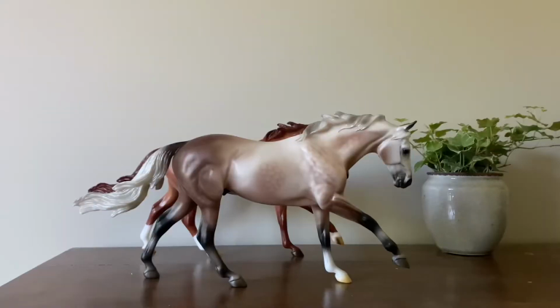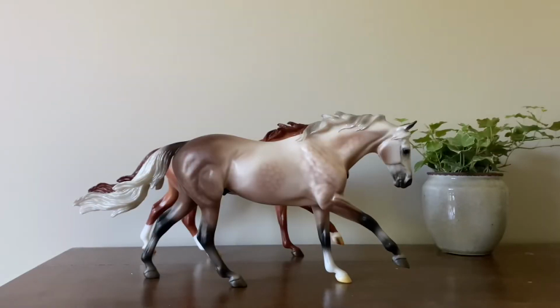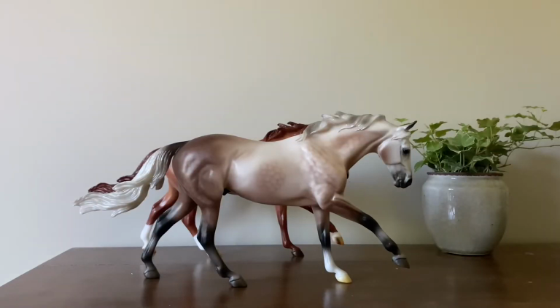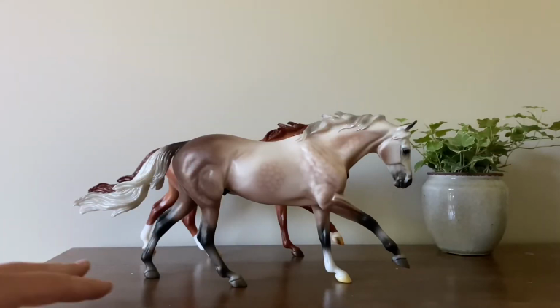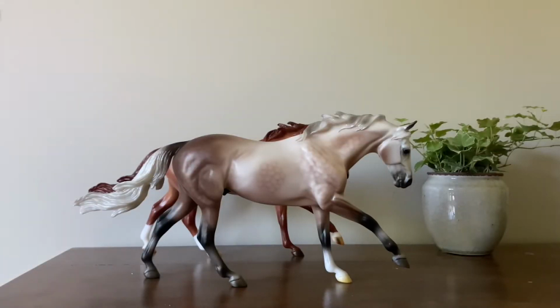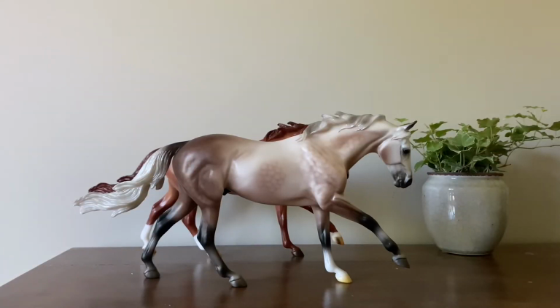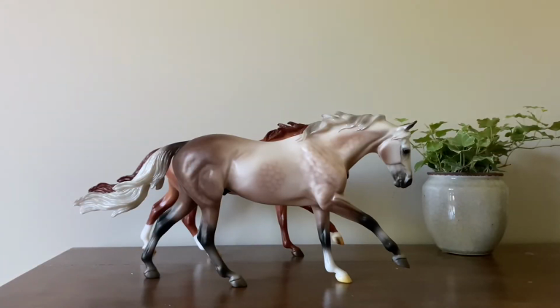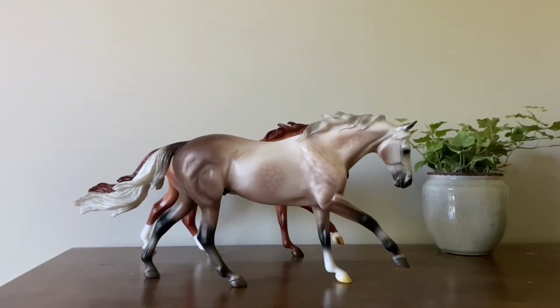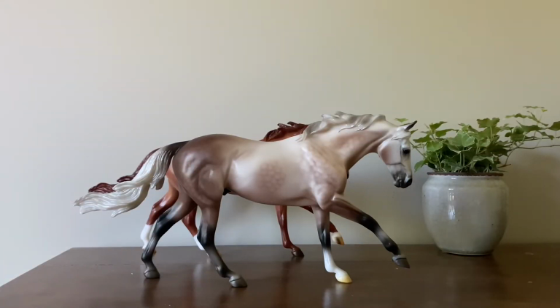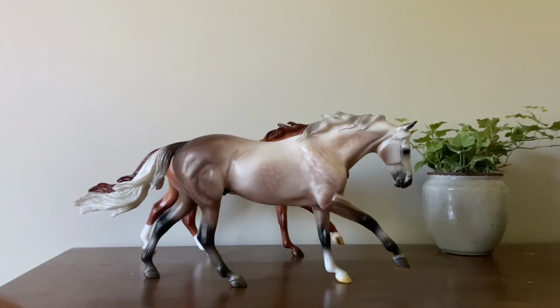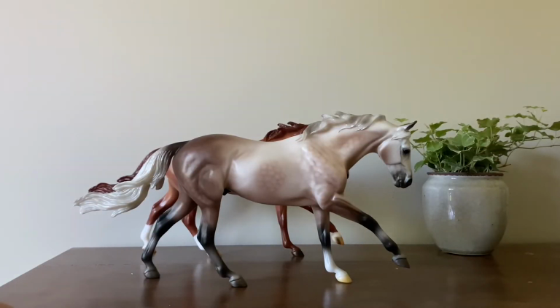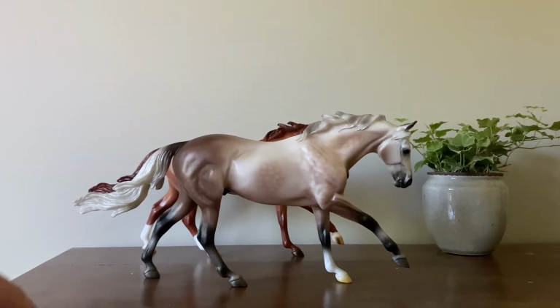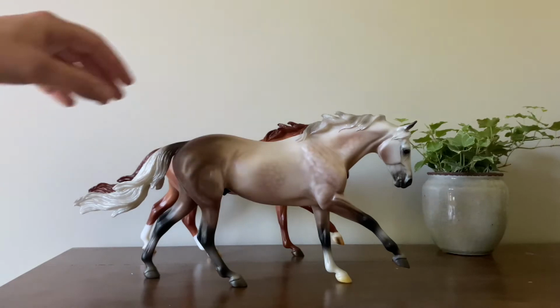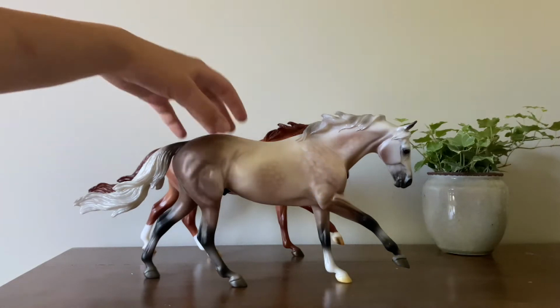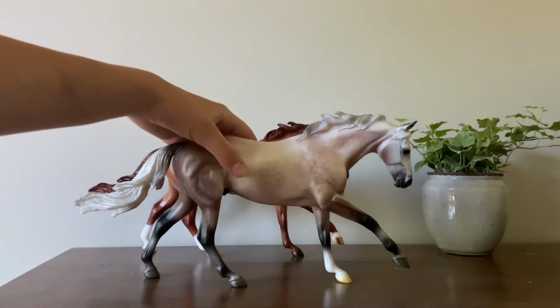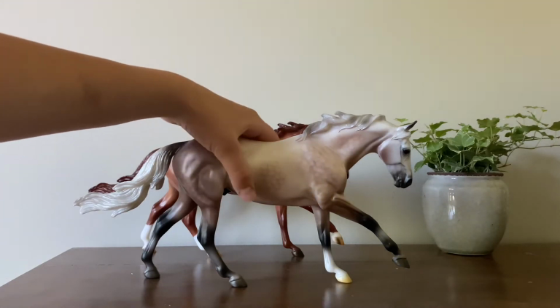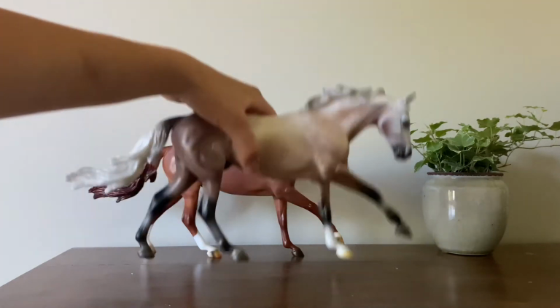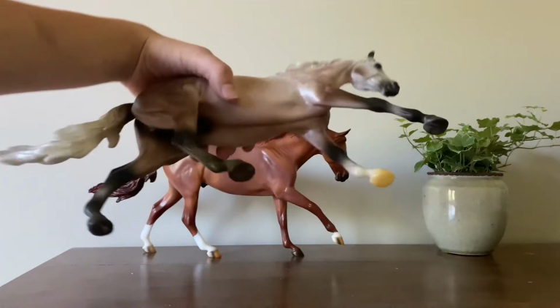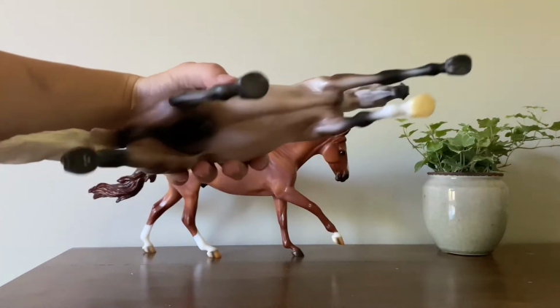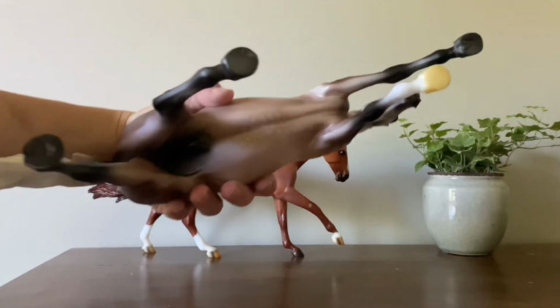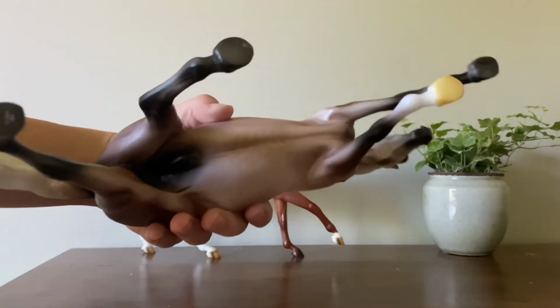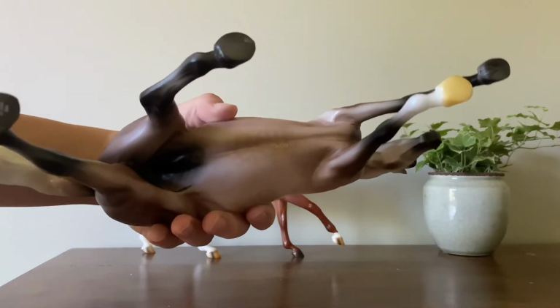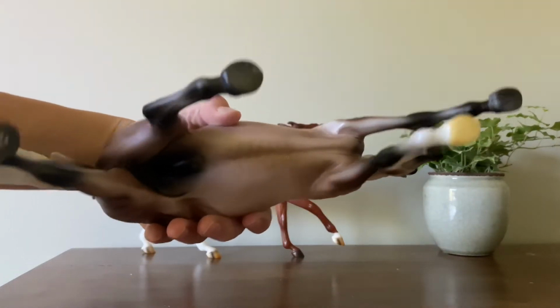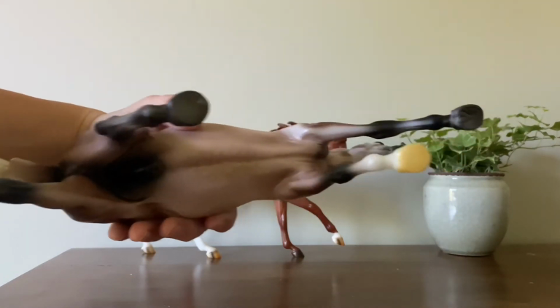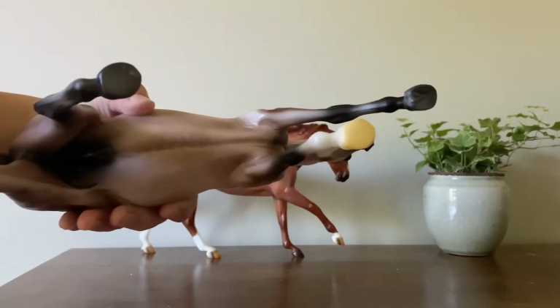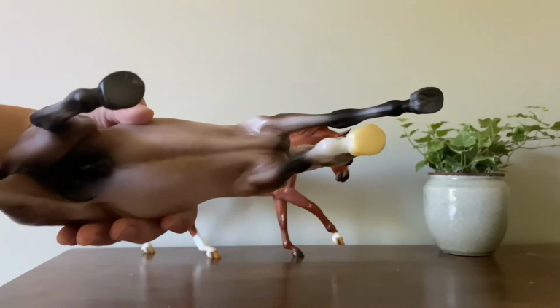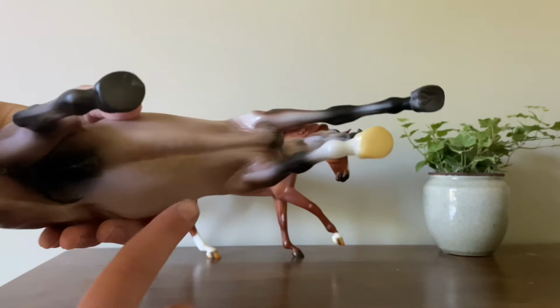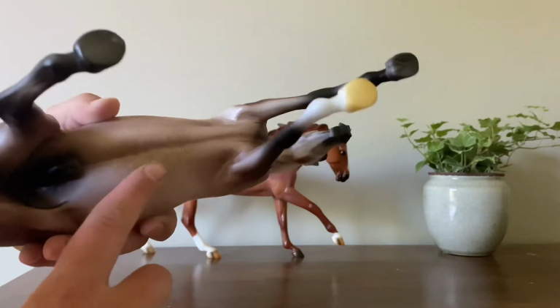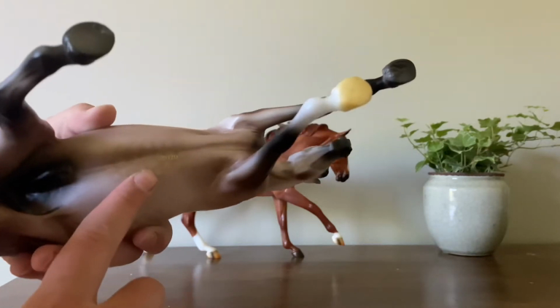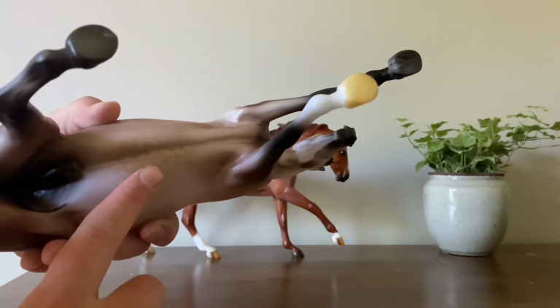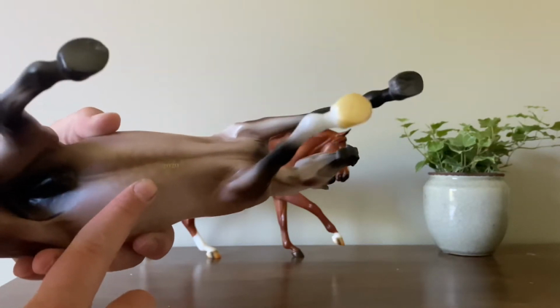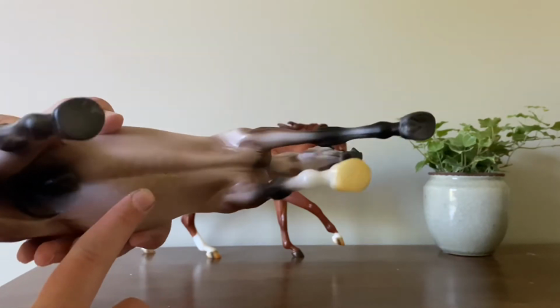So this is Carter. He's from the 2020 Collector's Club. You can see it says it kind of on his stomach there, like up here — 2020.